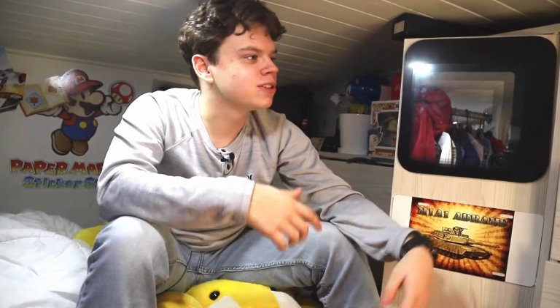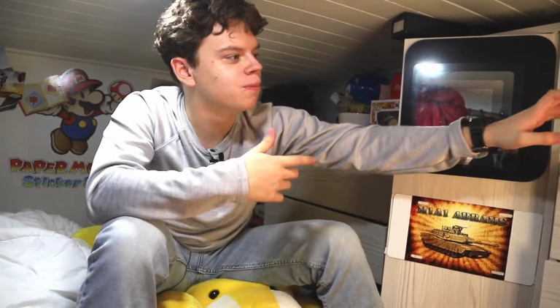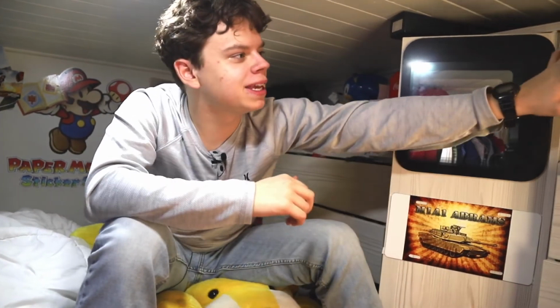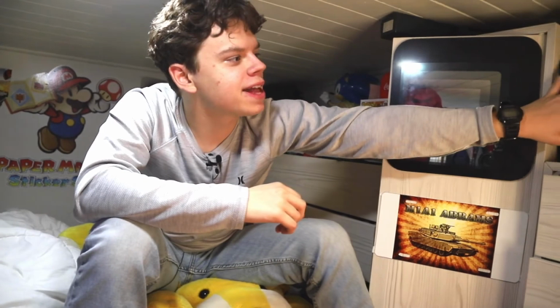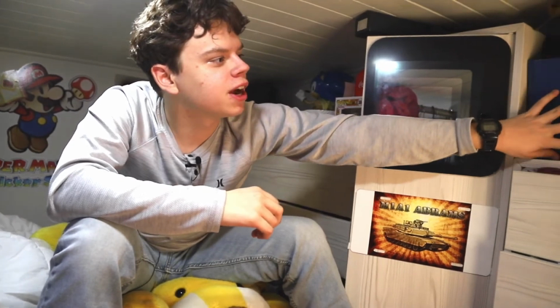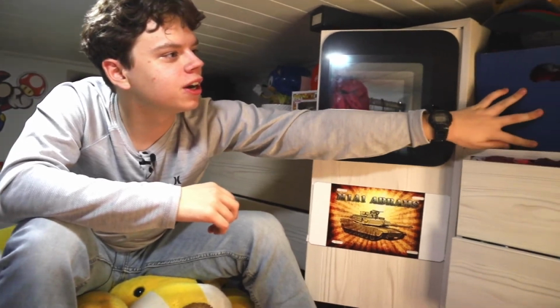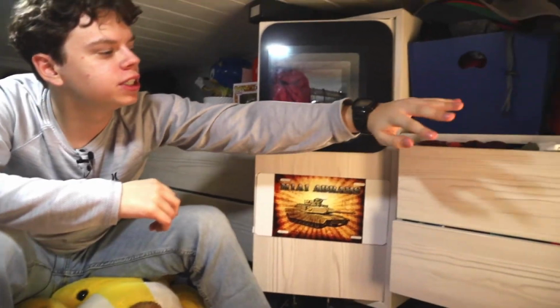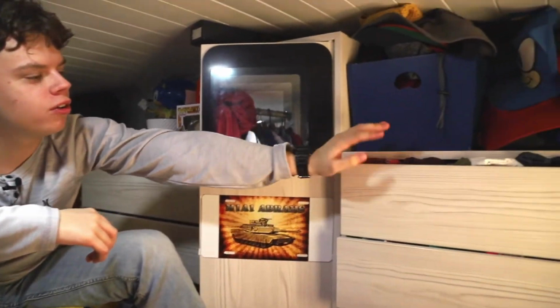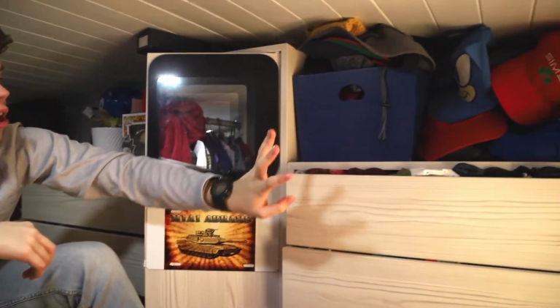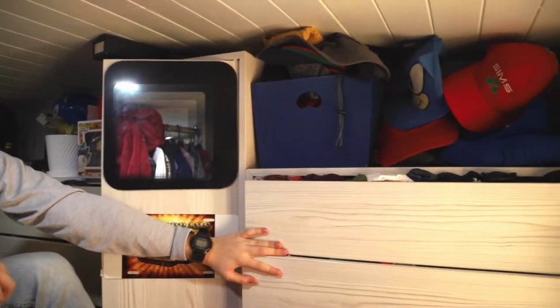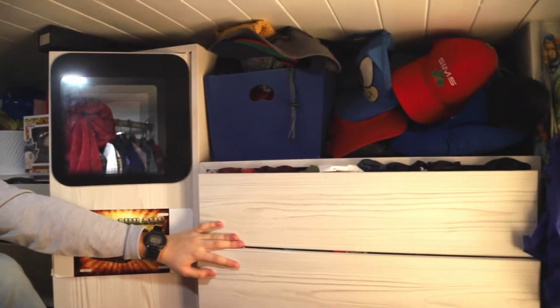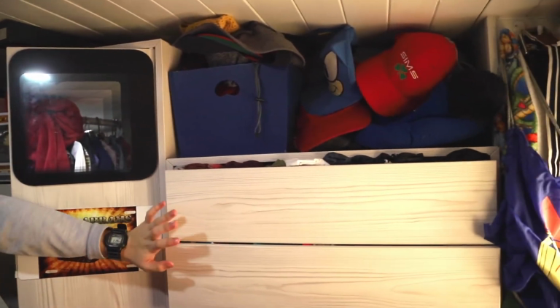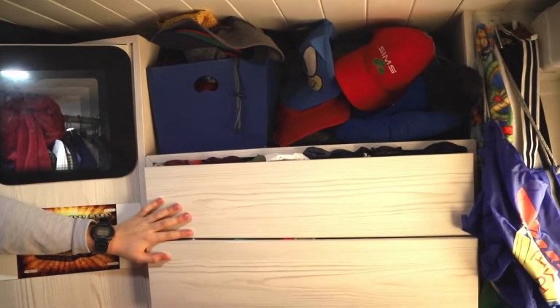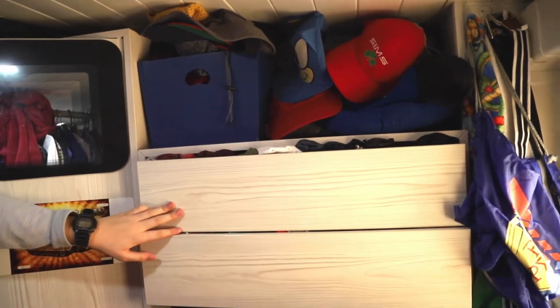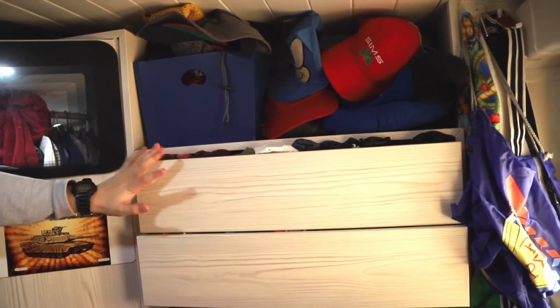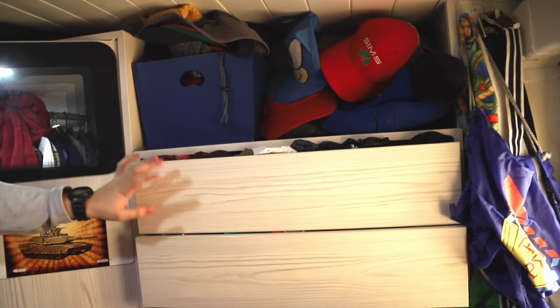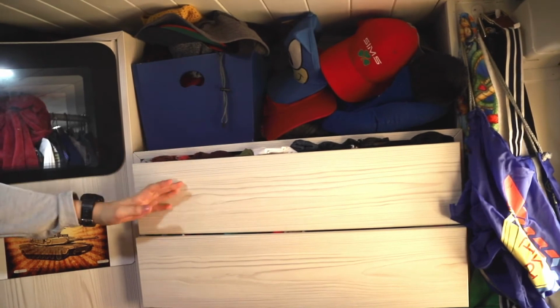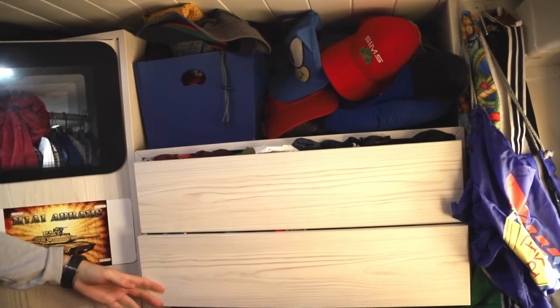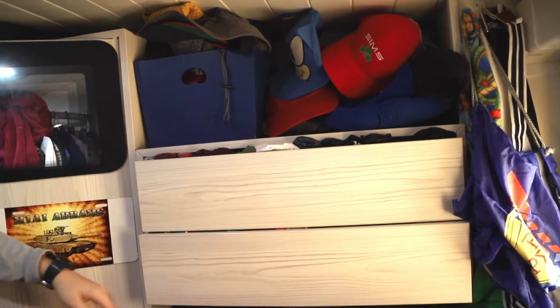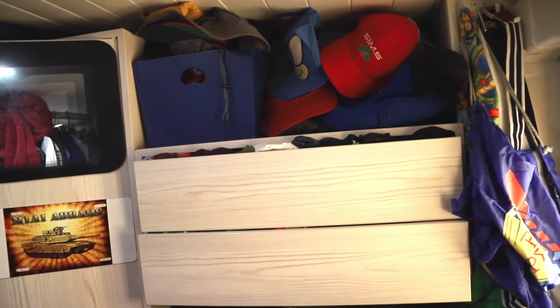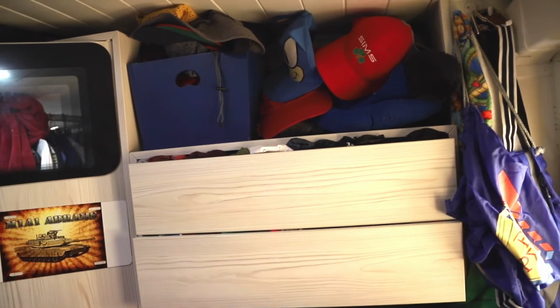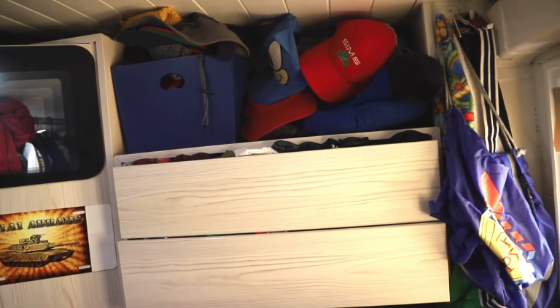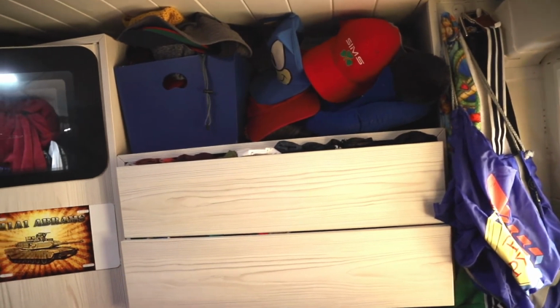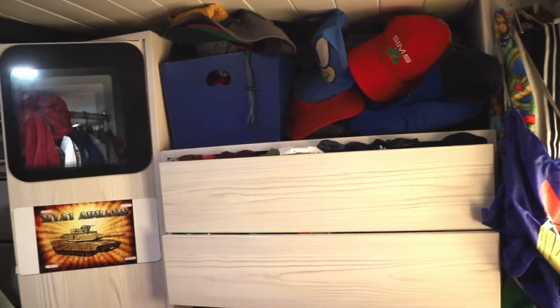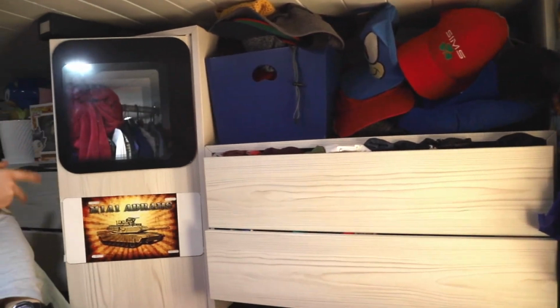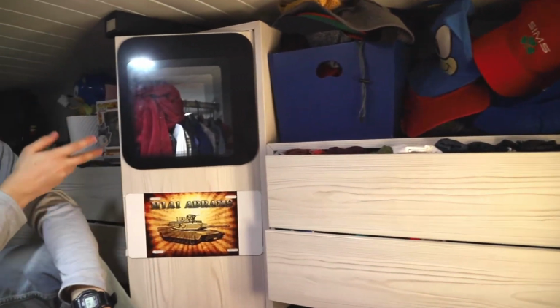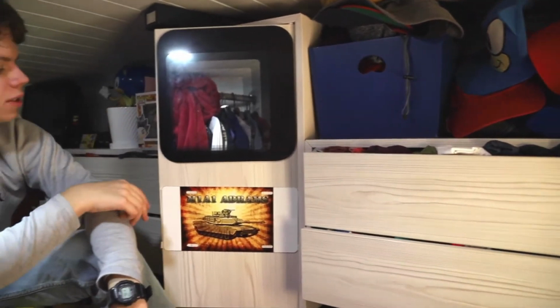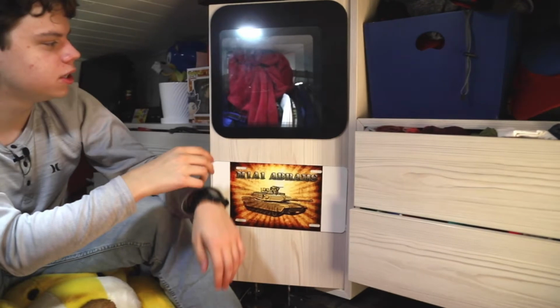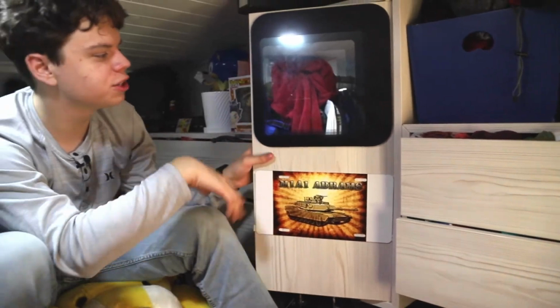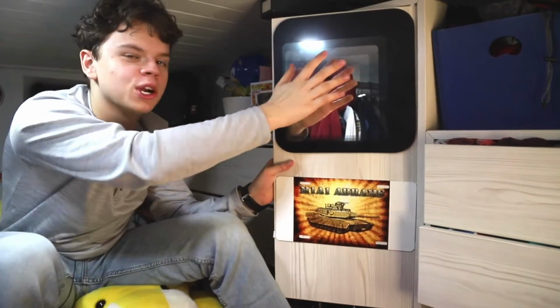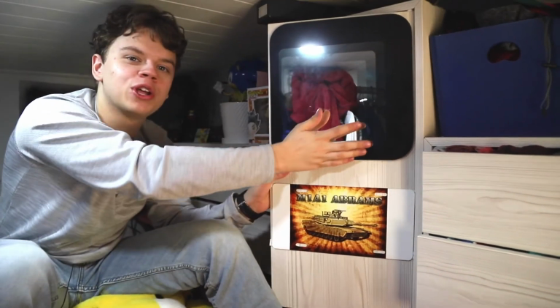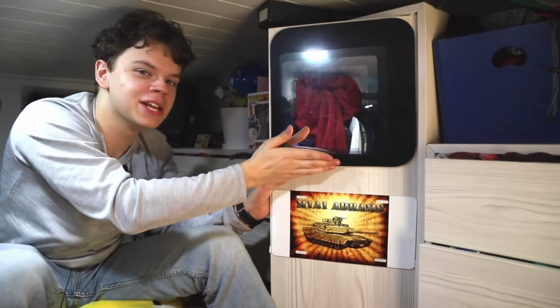So I keep my hats right here on this shelf. Under that is all my shirts, so I'm fancy and not fancy. And here are all my shorts and pants. And here's my mirror if I want to look at myself.